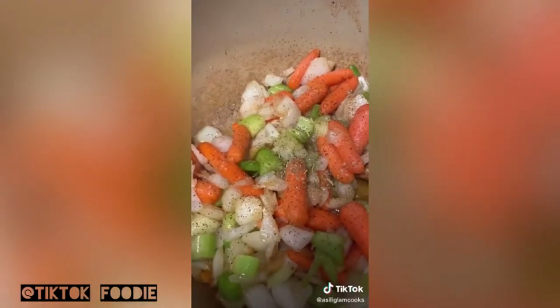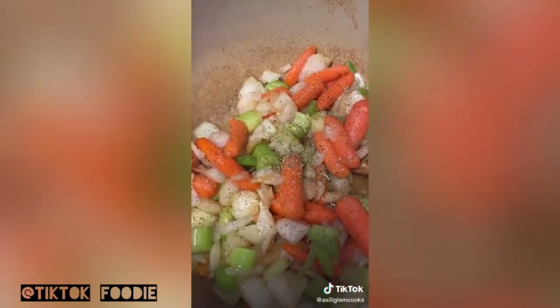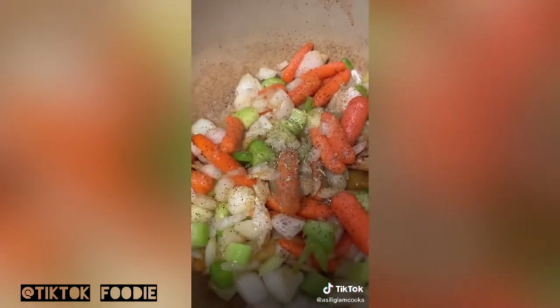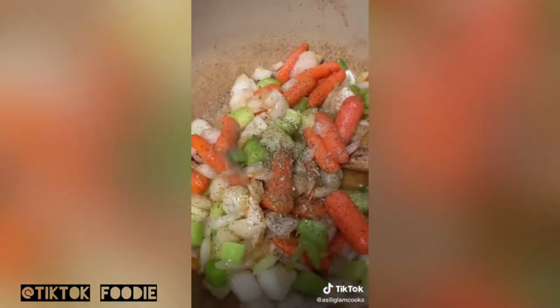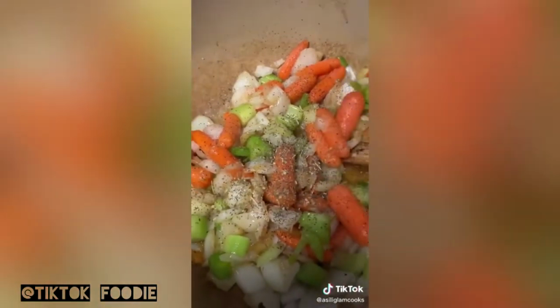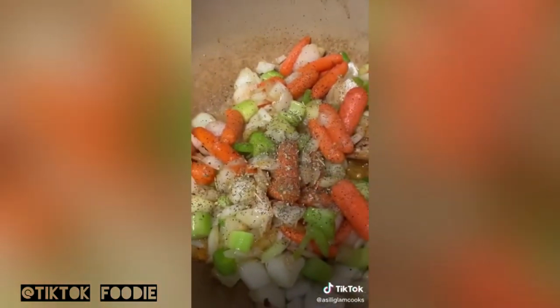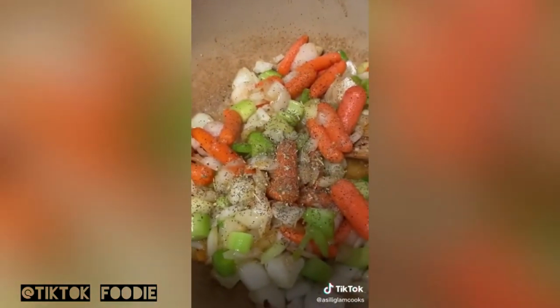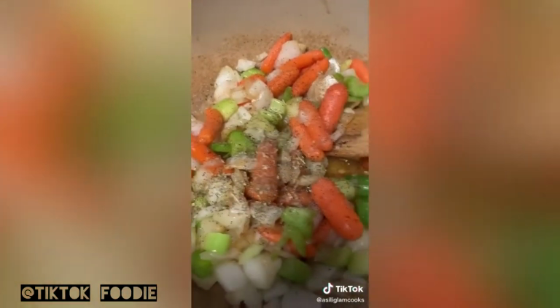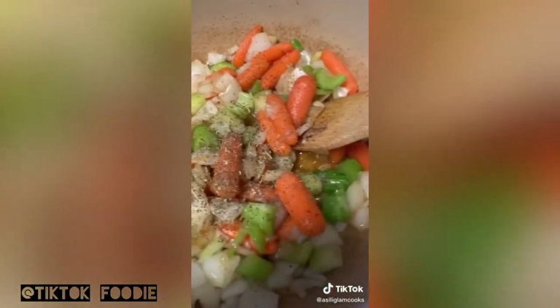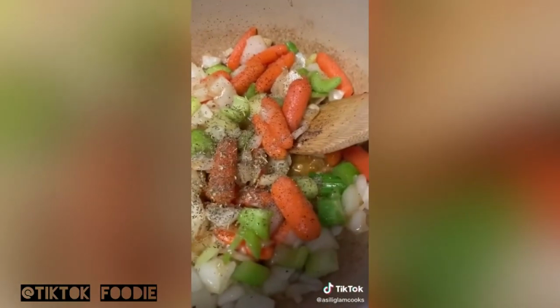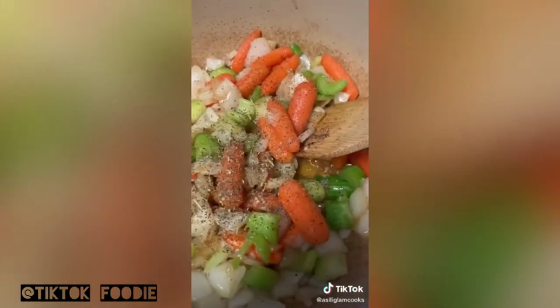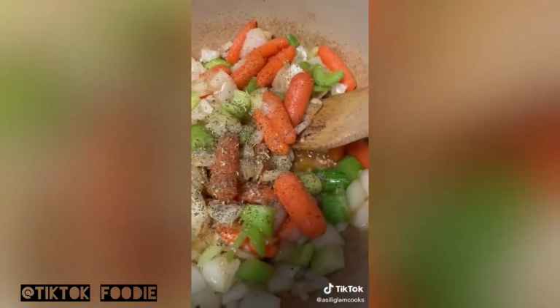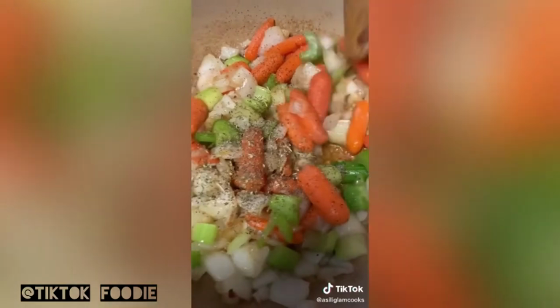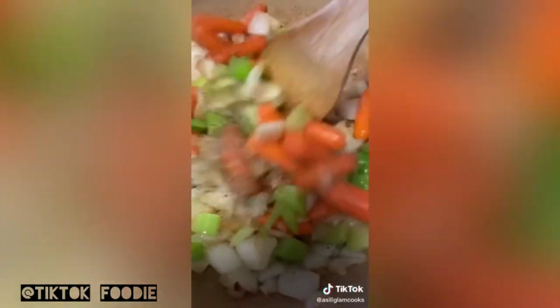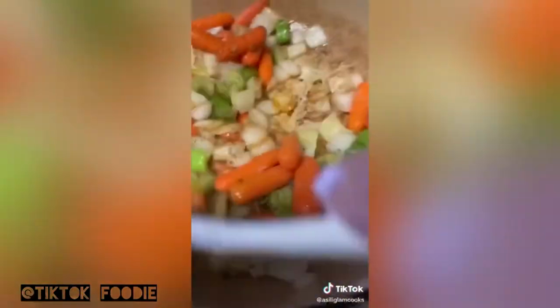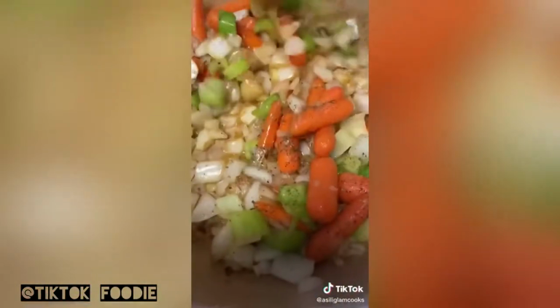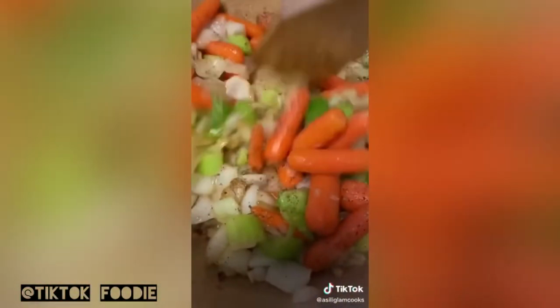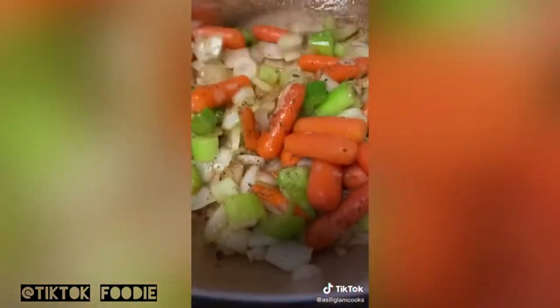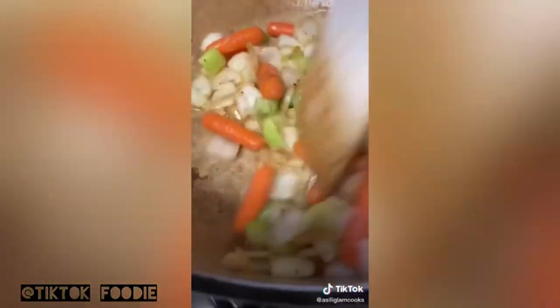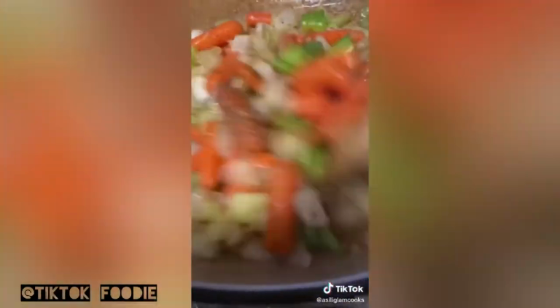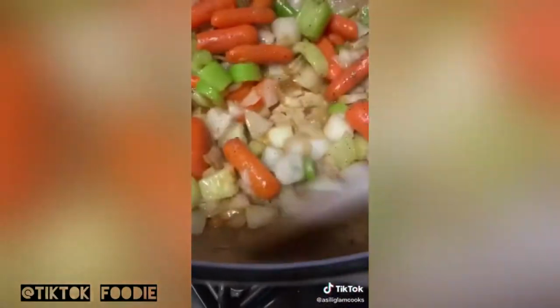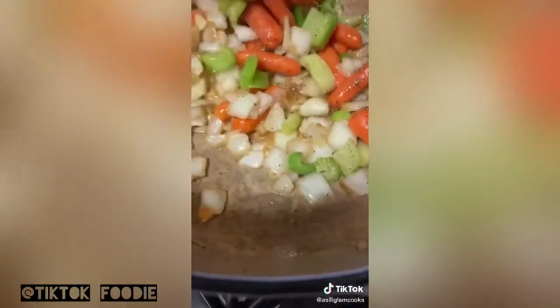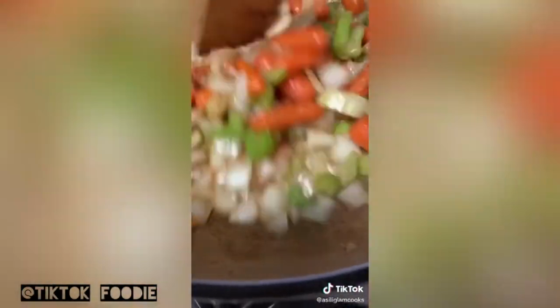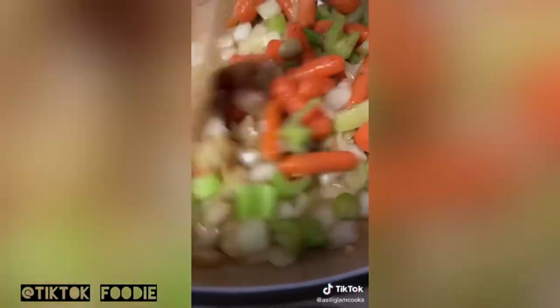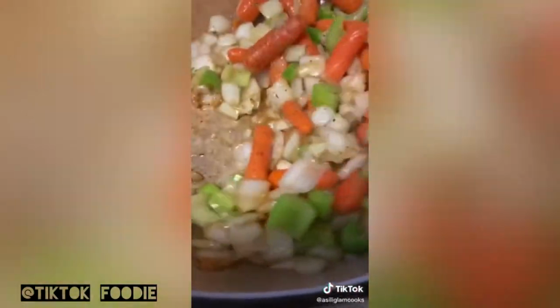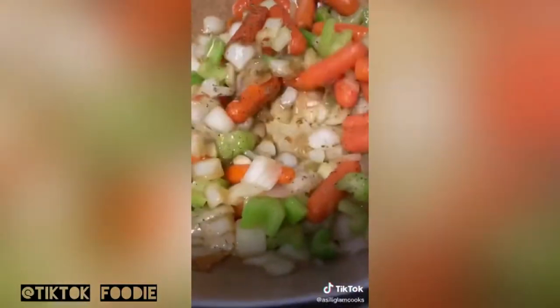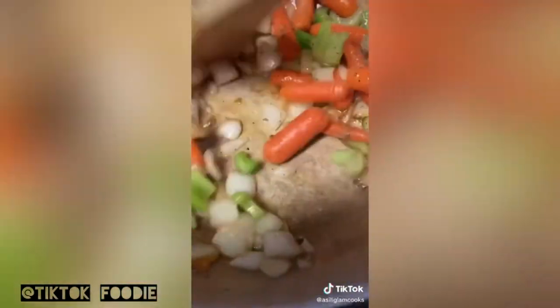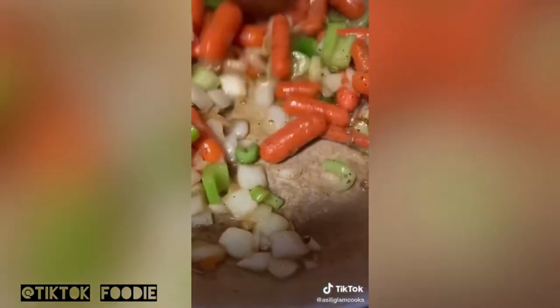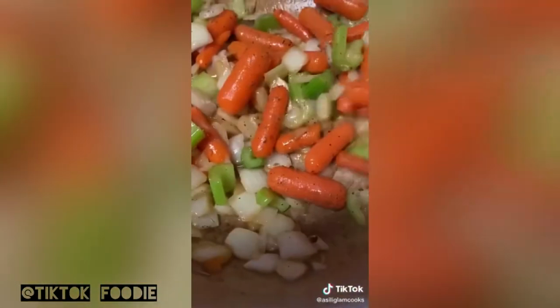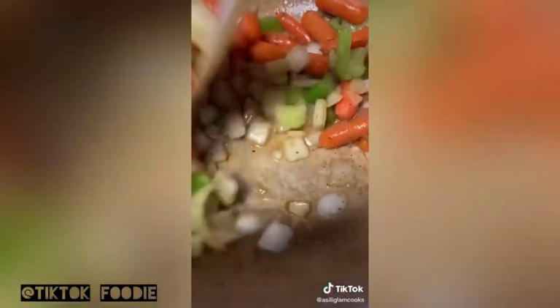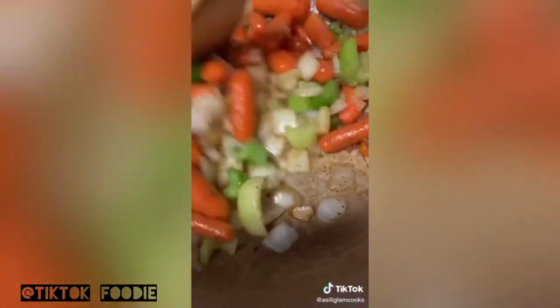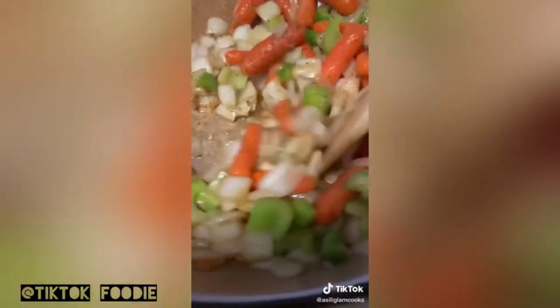I'm doing celery, onions, garlic, carrots, and potatoes a little later on. We're going to season every single layer — salt, pepper, and herbes de Provence.